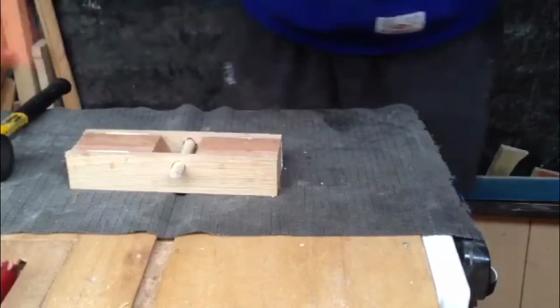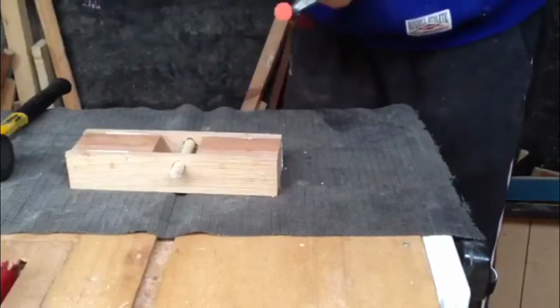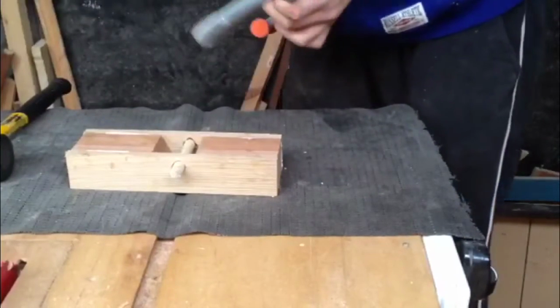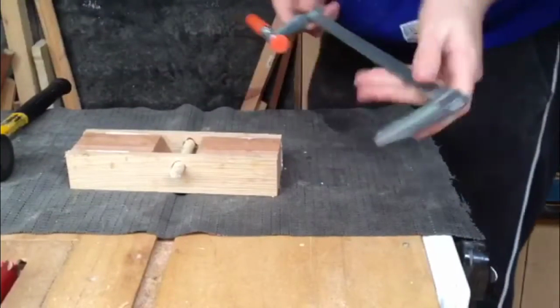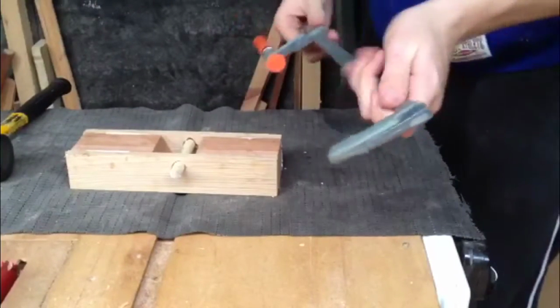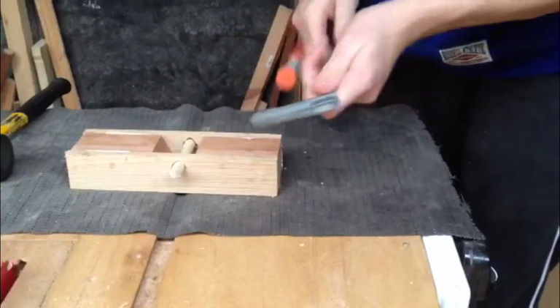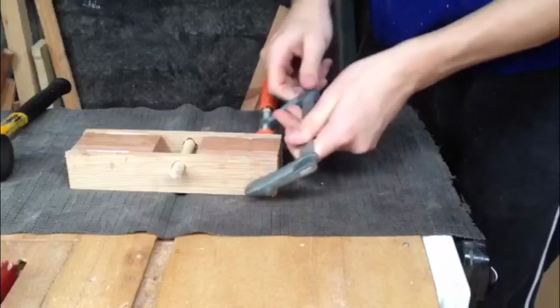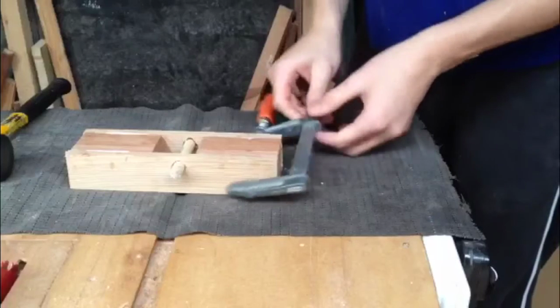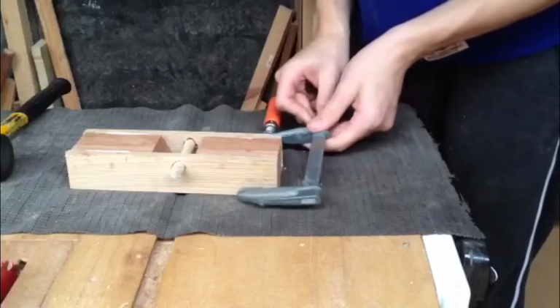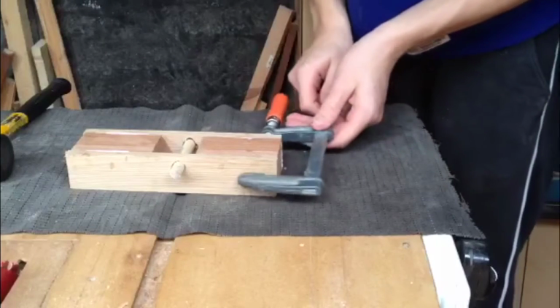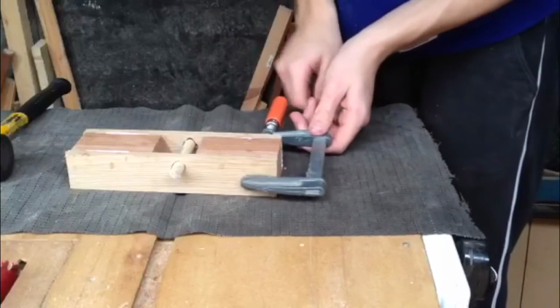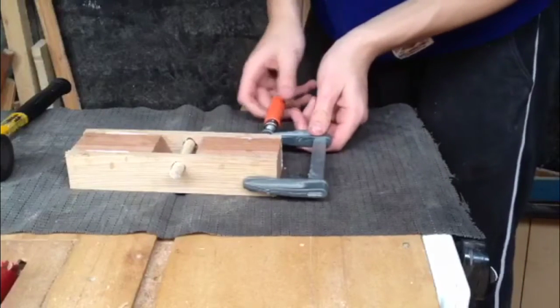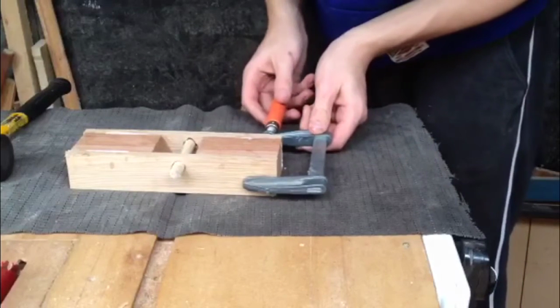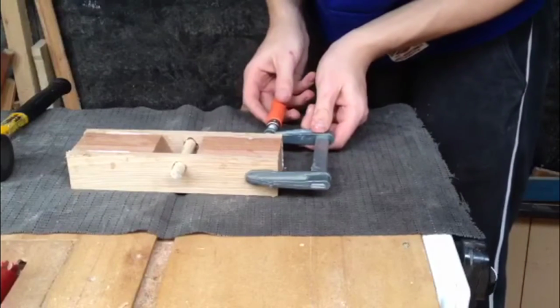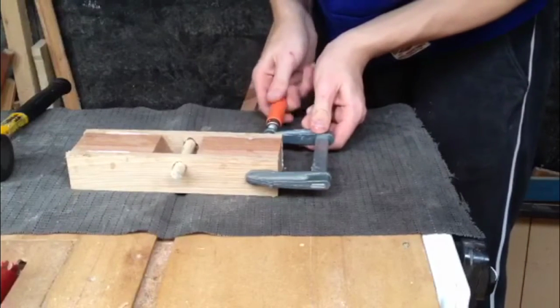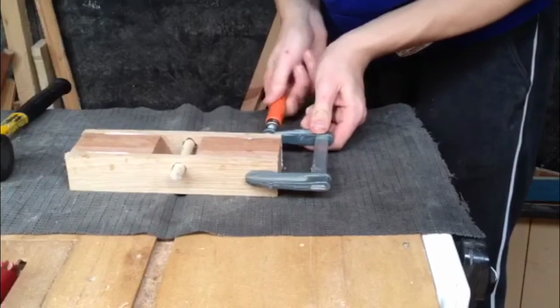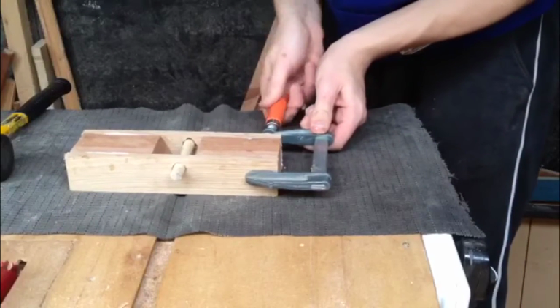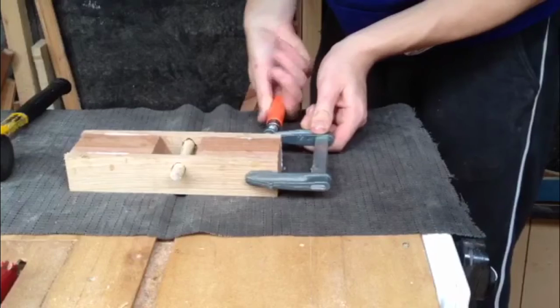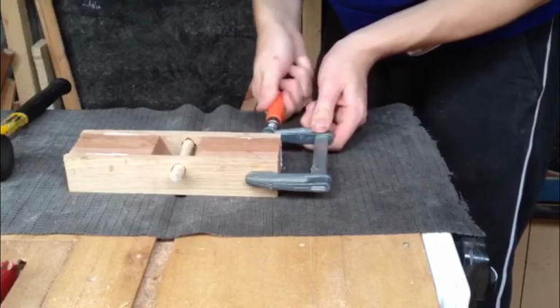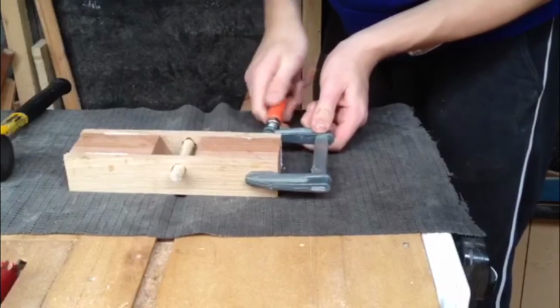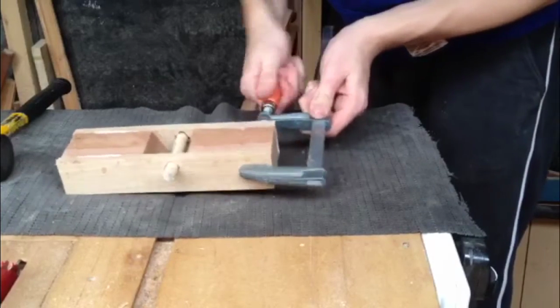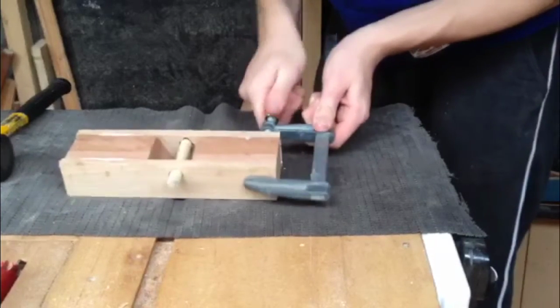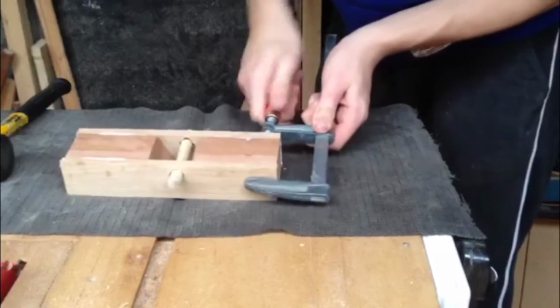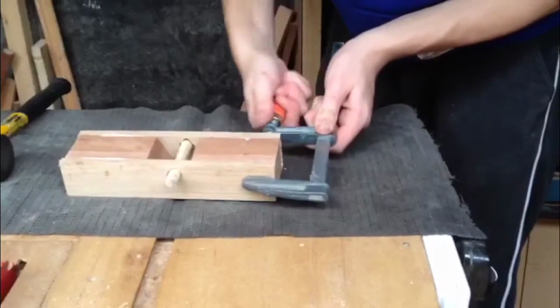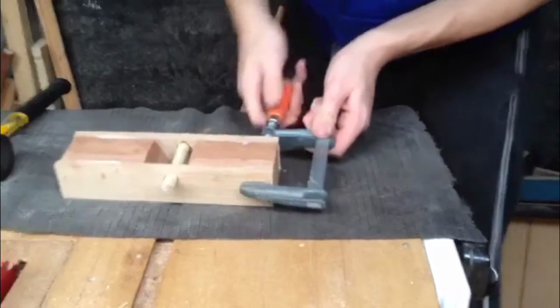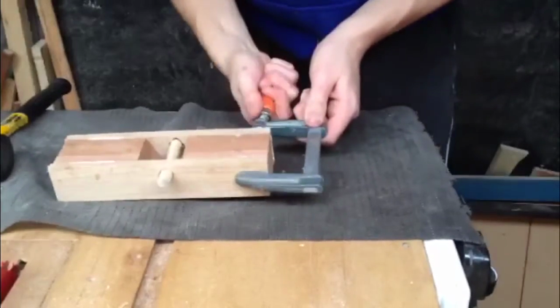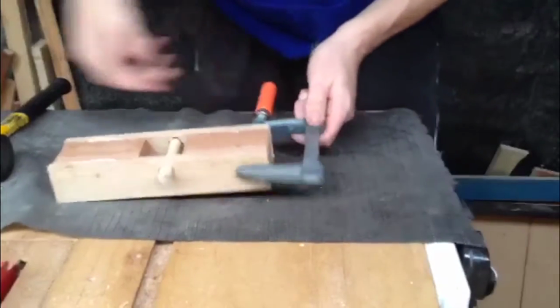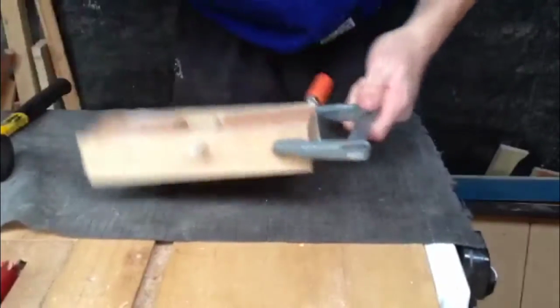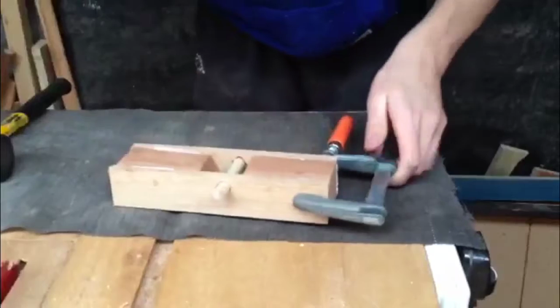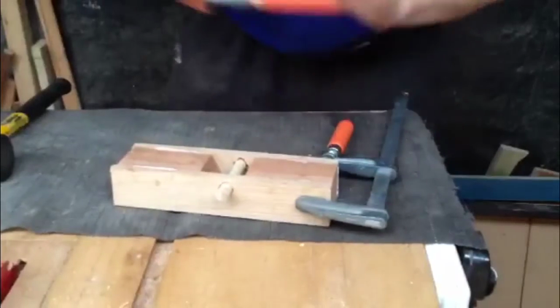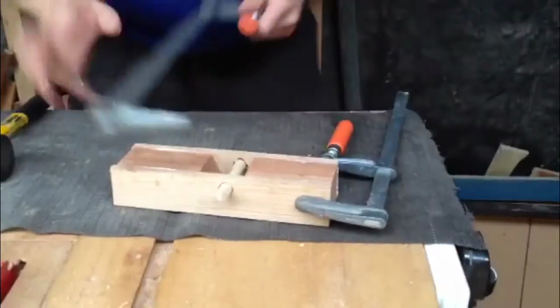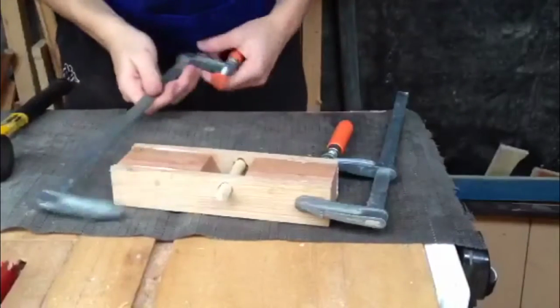Alright, so here guys, the reason I actually edited this short is because I just dragged on a bit — this ended up being like three minutes long. So I just applied glue to both sides of the mahogany, hammered the dowel through both of them, and as you can see, I'm just clamping it all together.